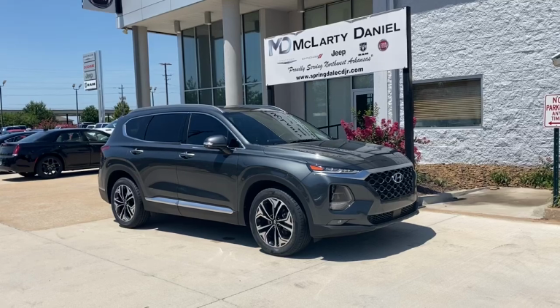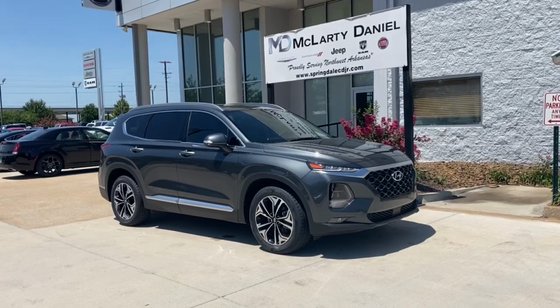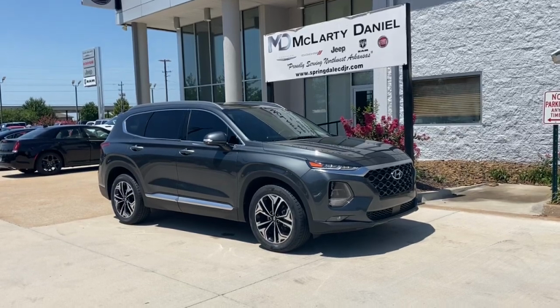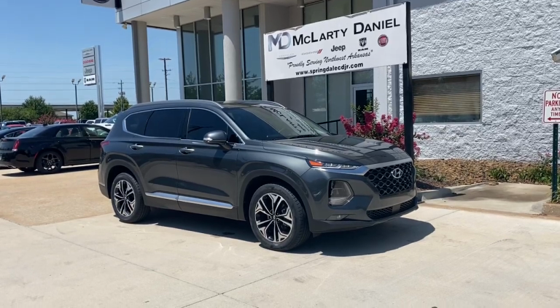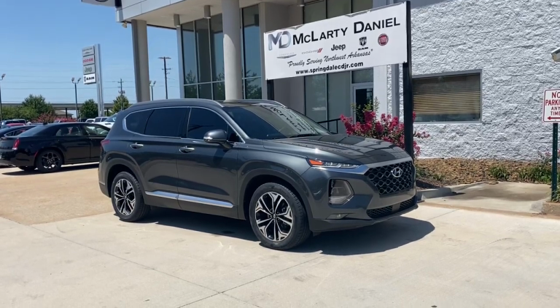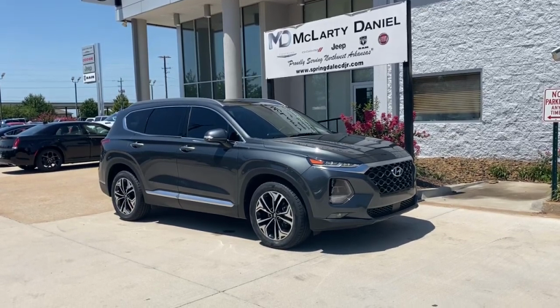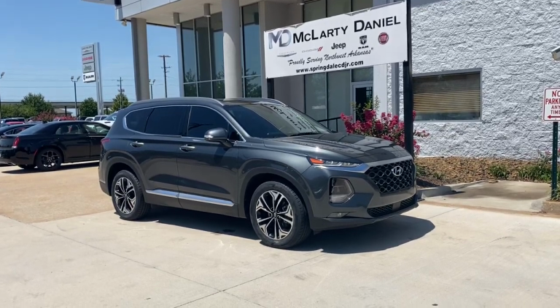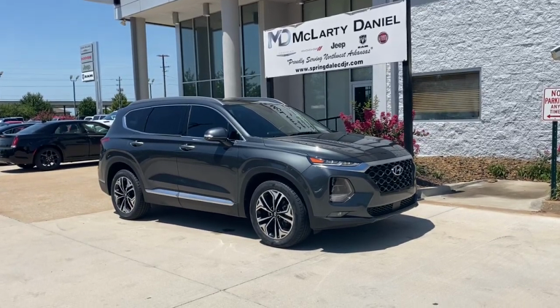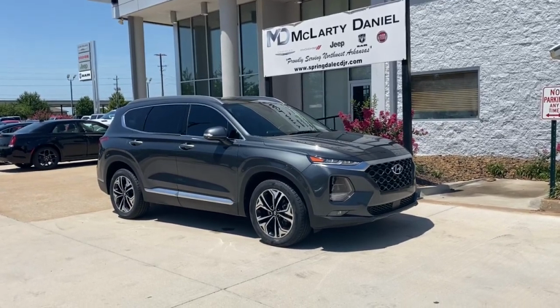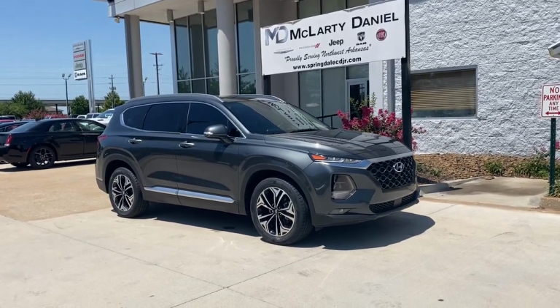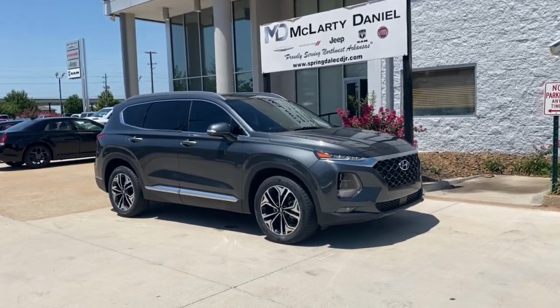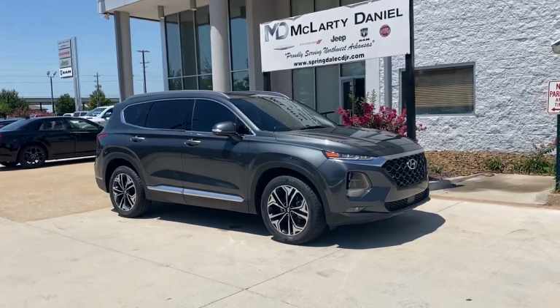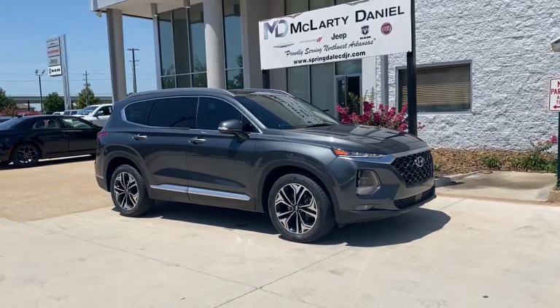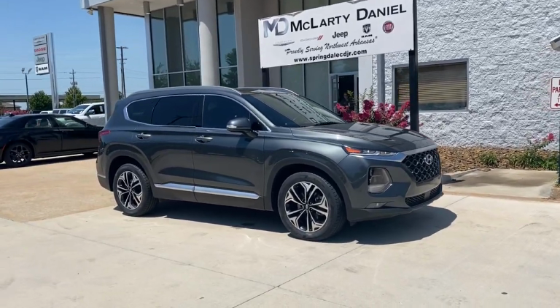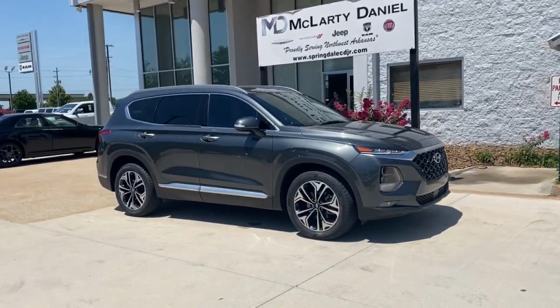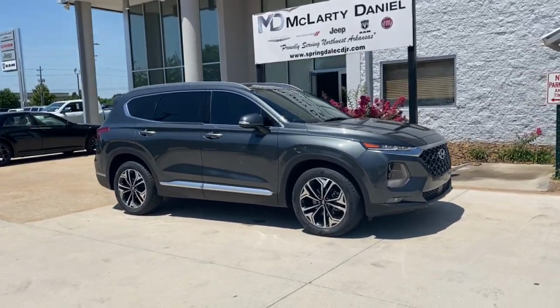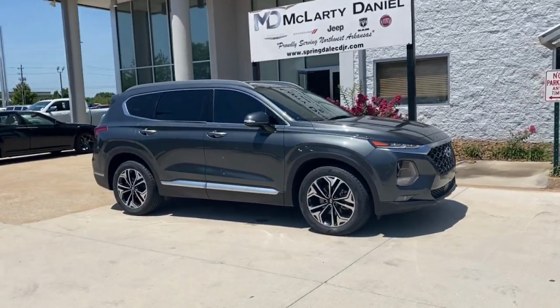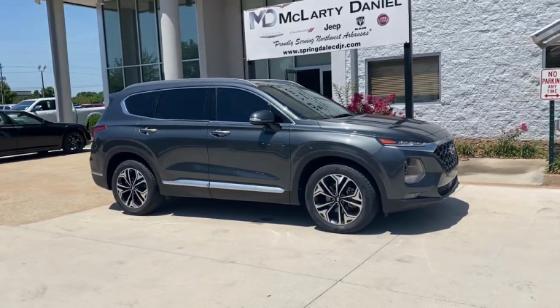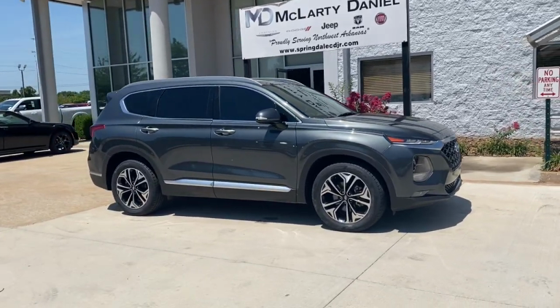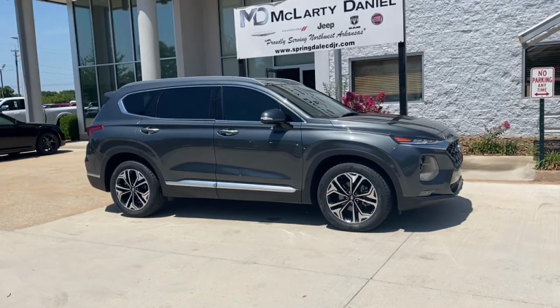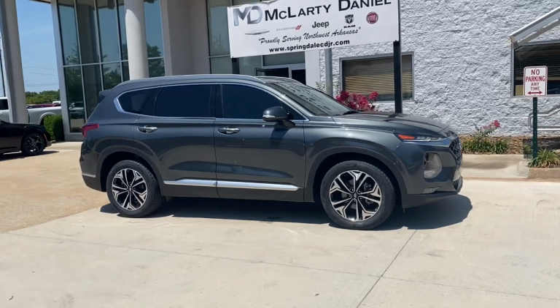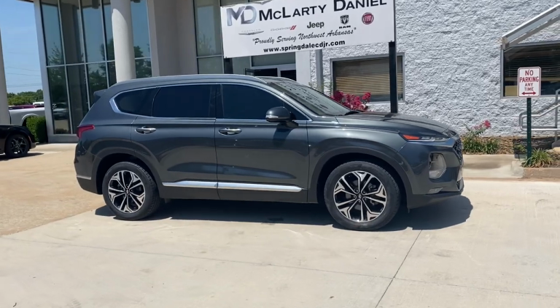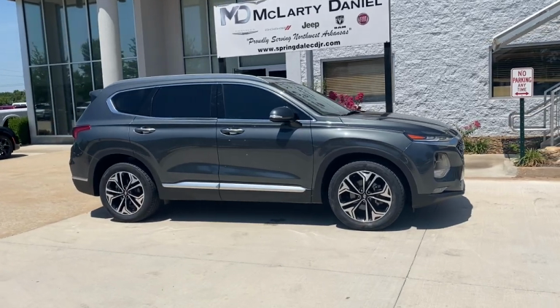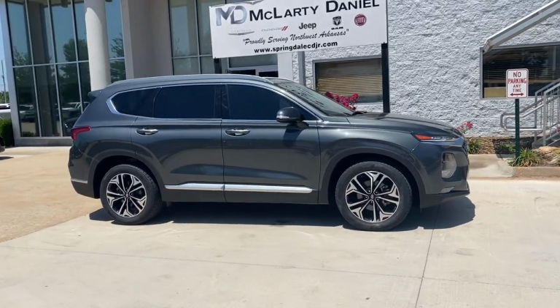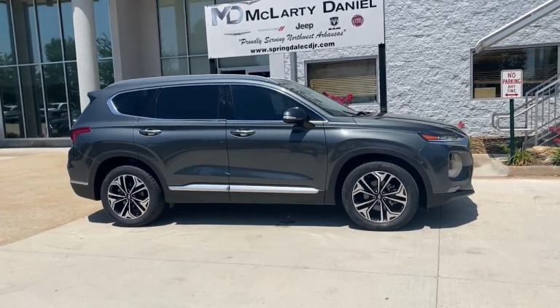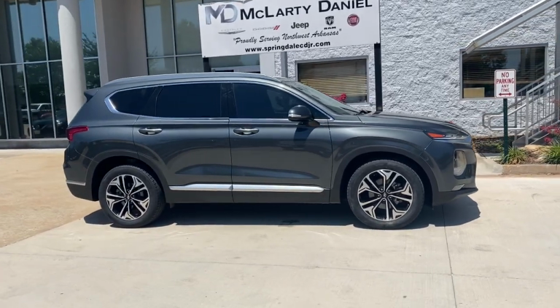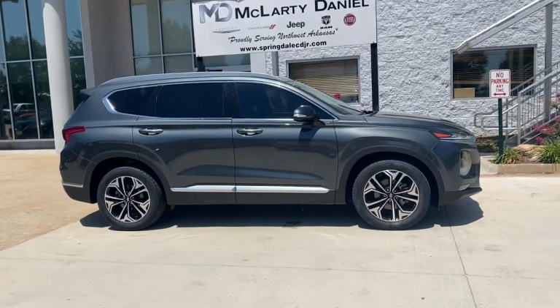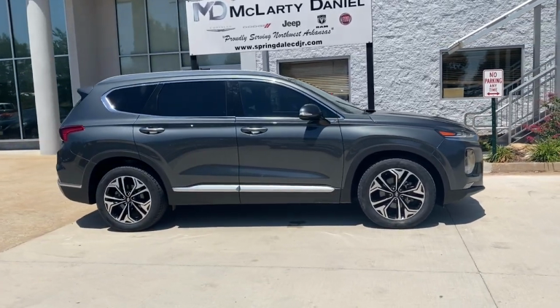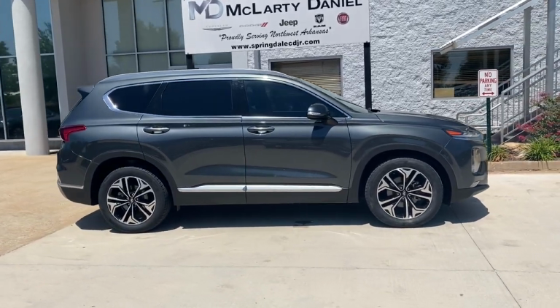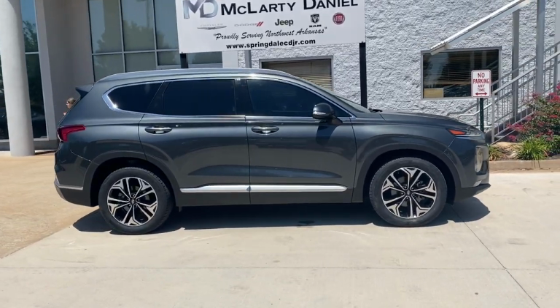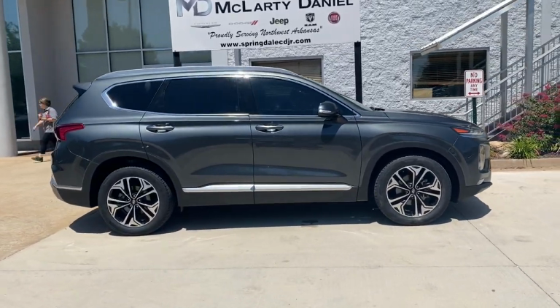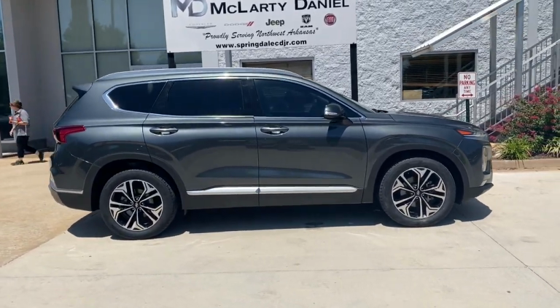Introducing the 2020 Hyundai Santa Fe. With less than 30,000 miles on the odometer, this vehicle provides excellent value.